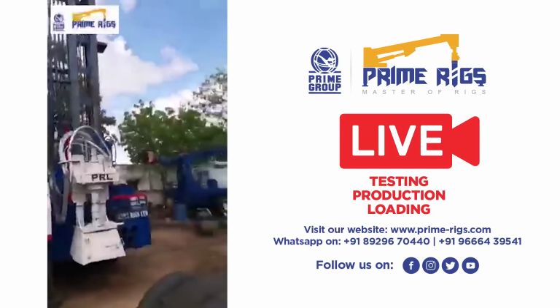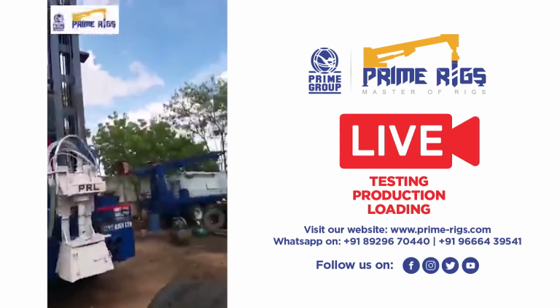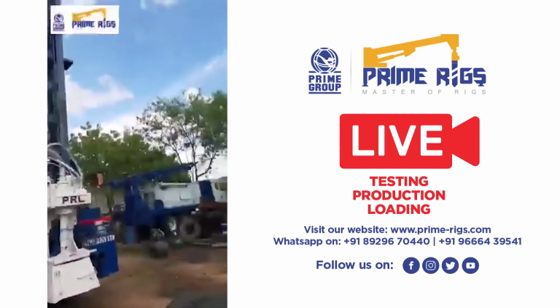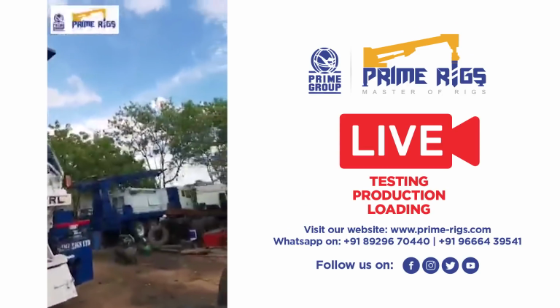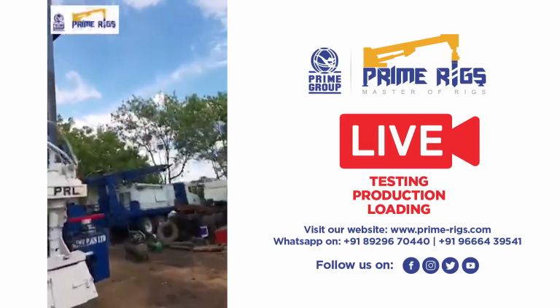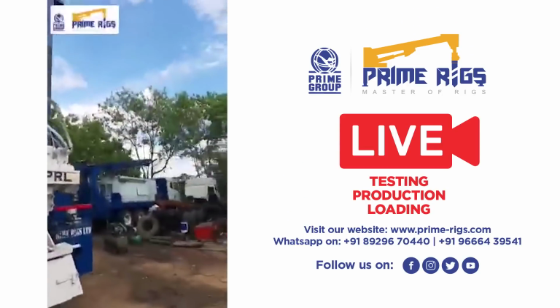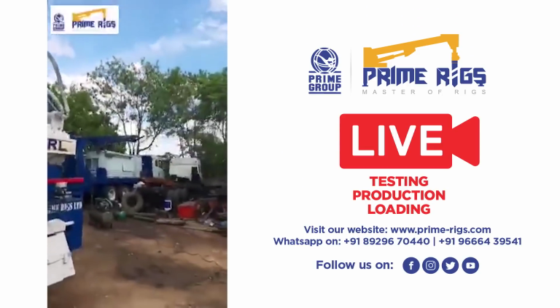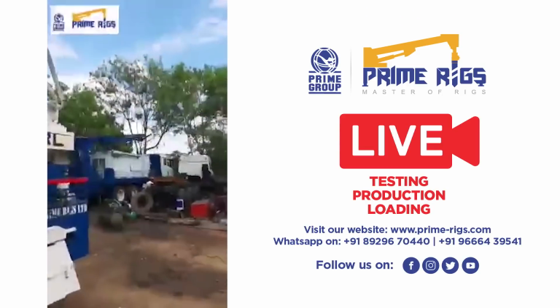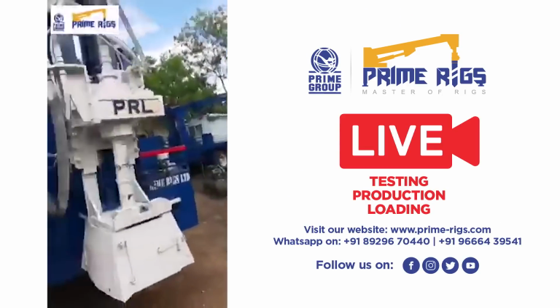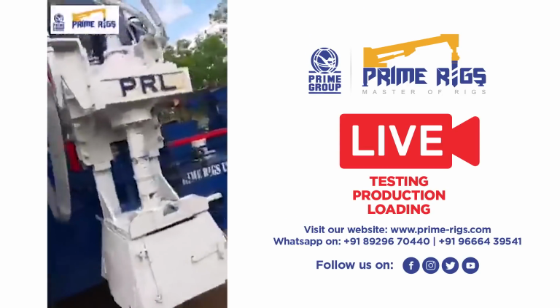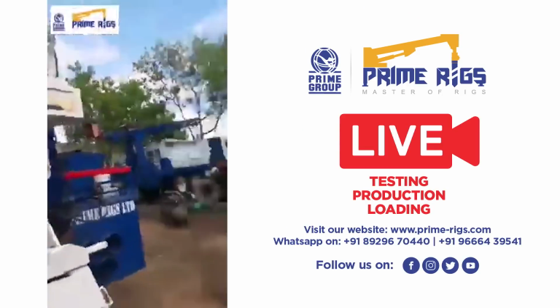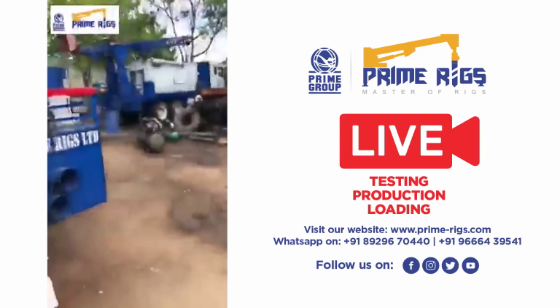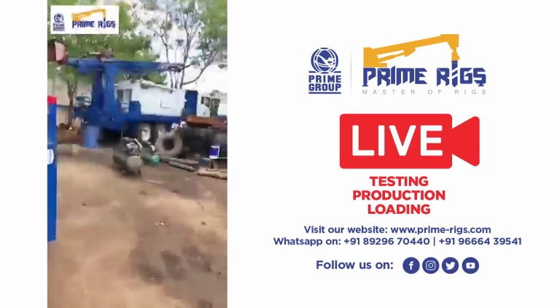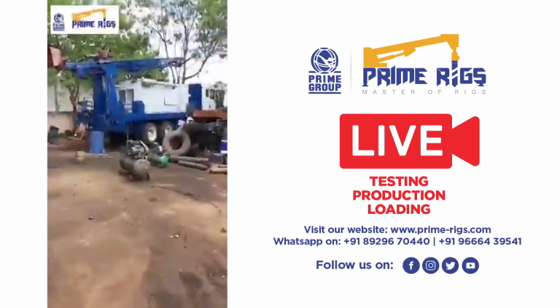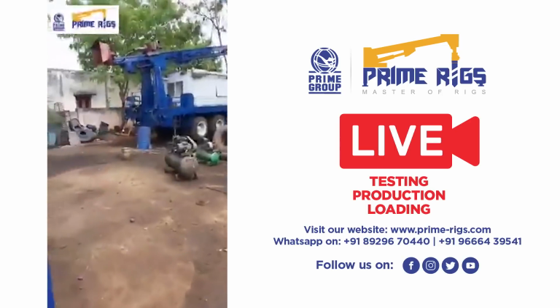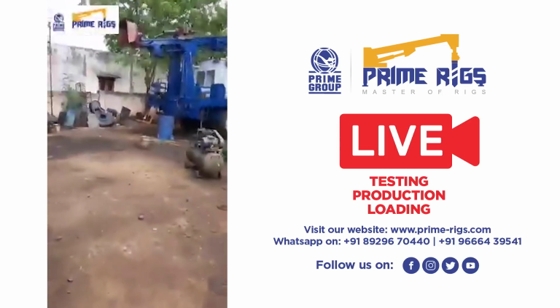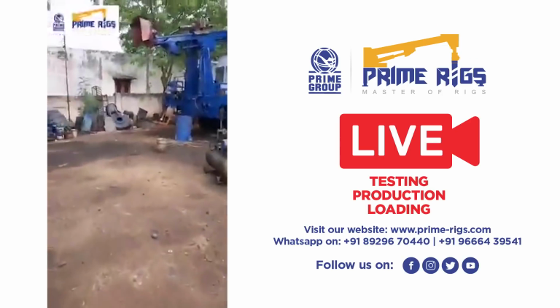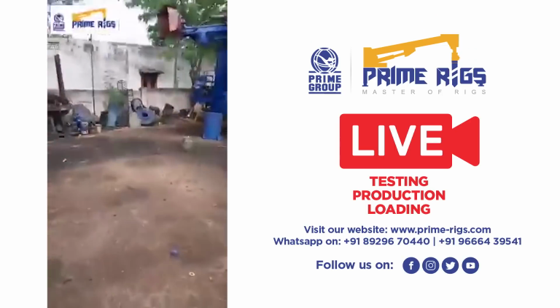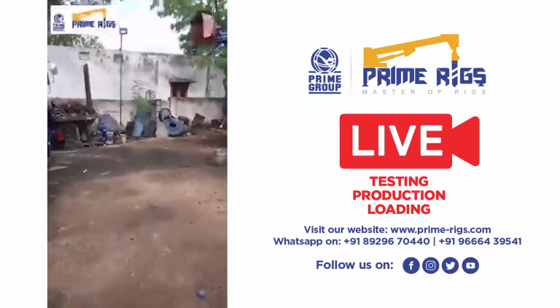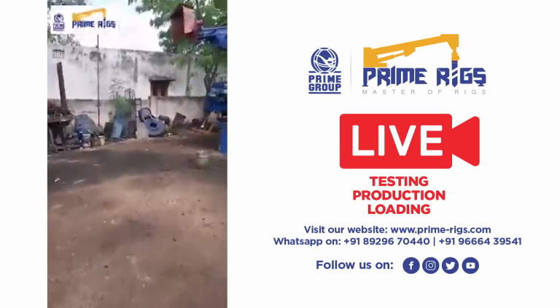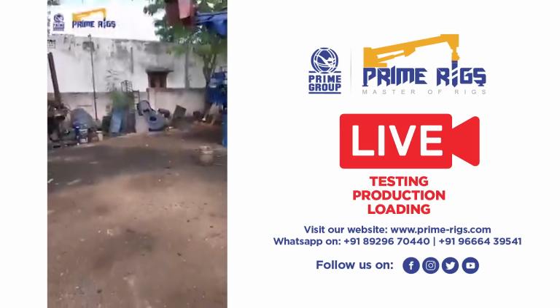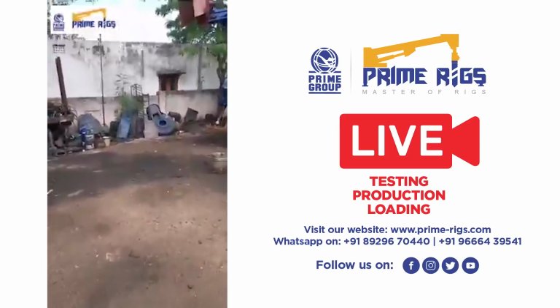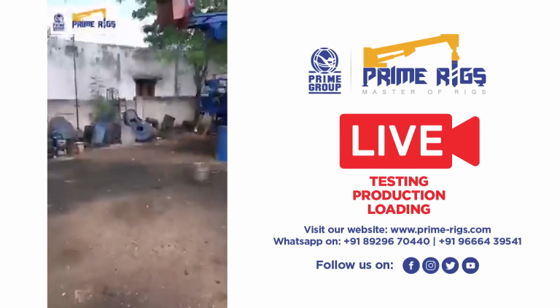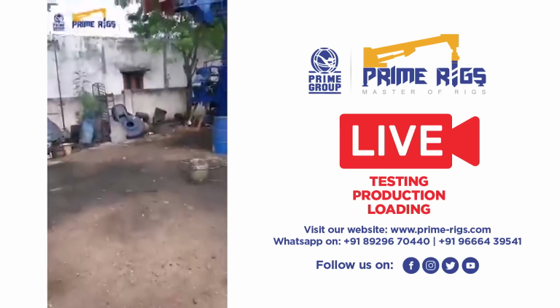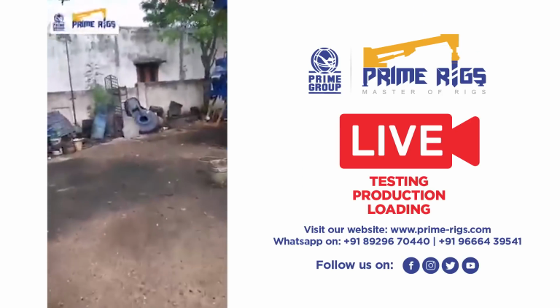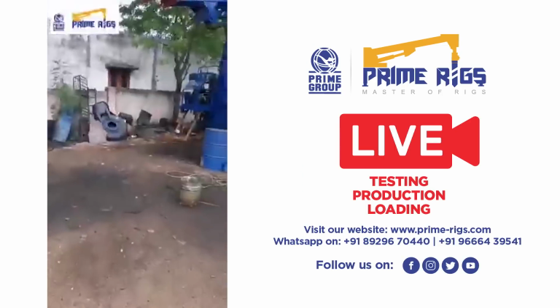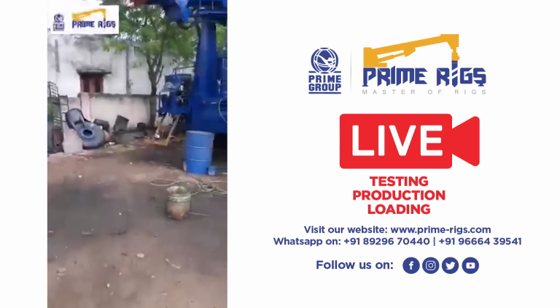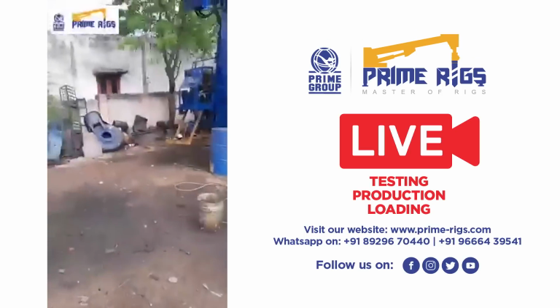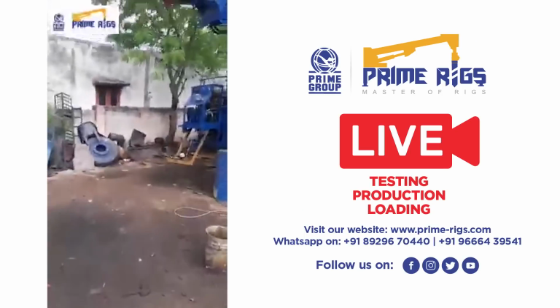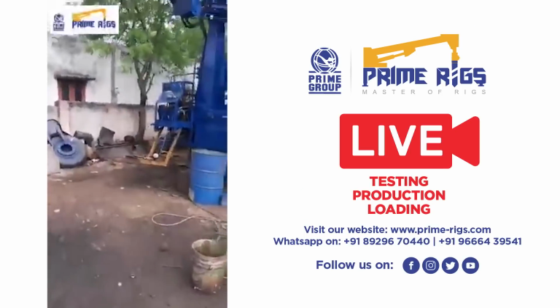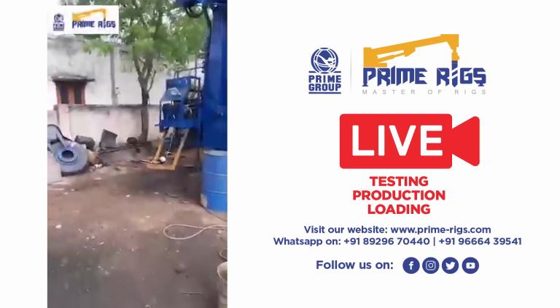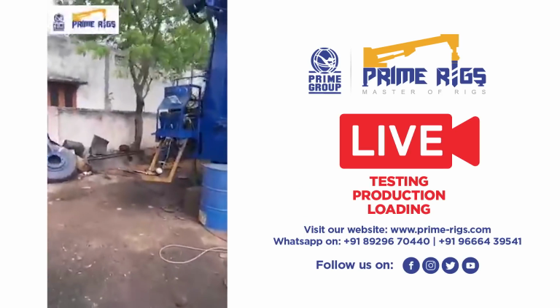The rig specification is such that it is fitted with an LG 100 300 compressor, along with a rotary application.